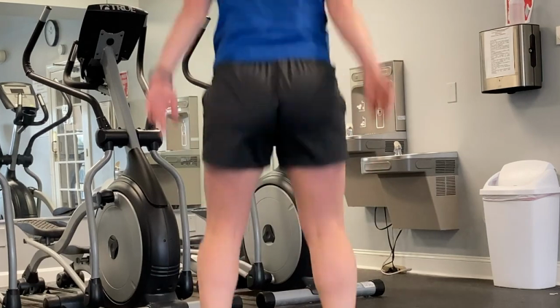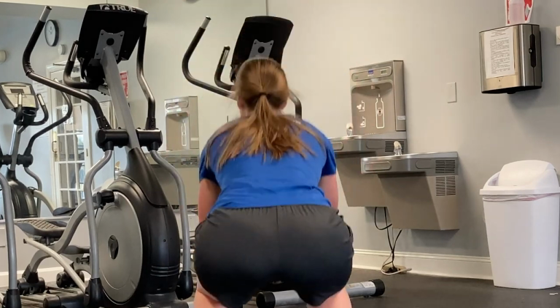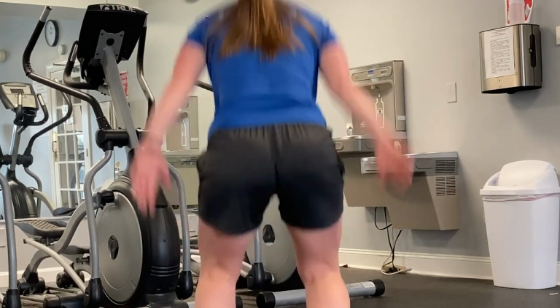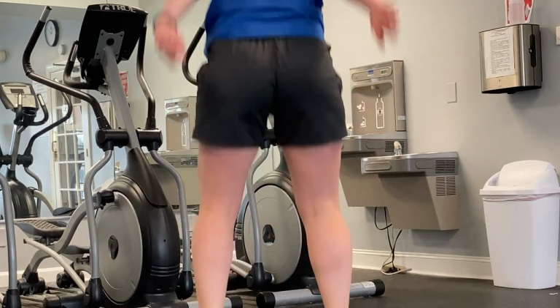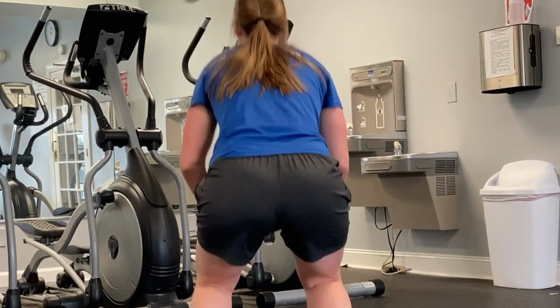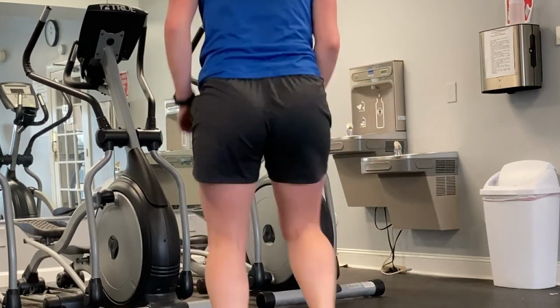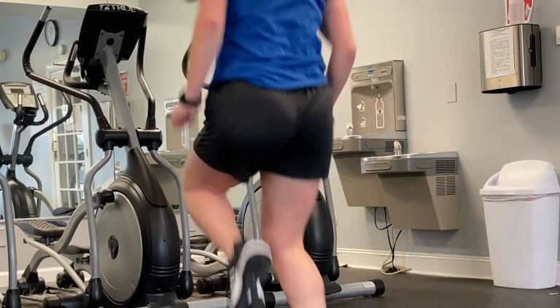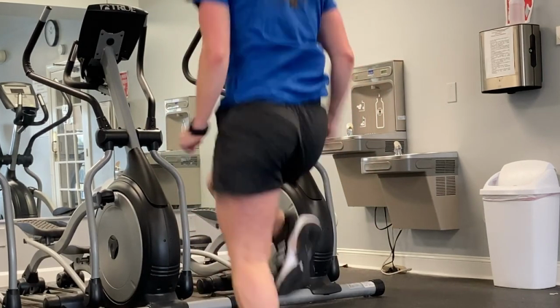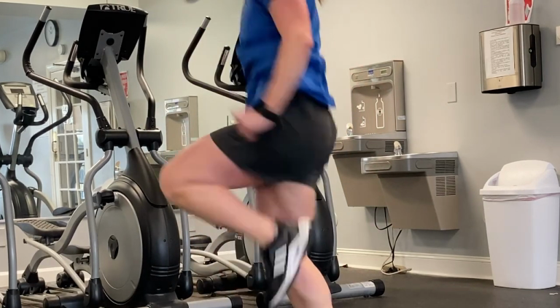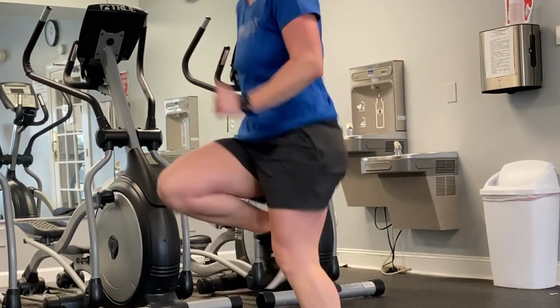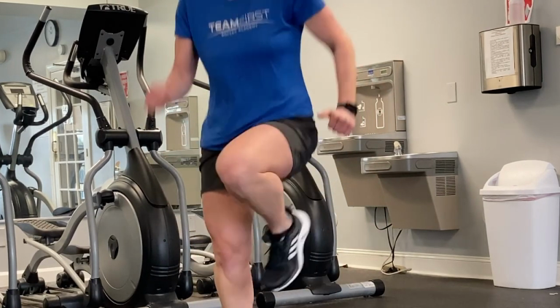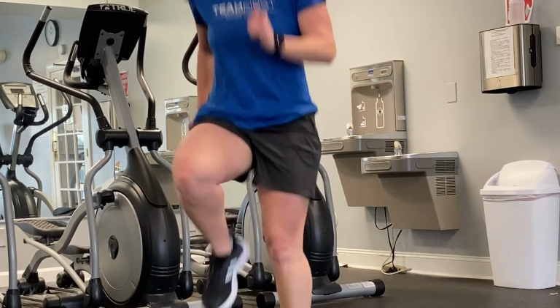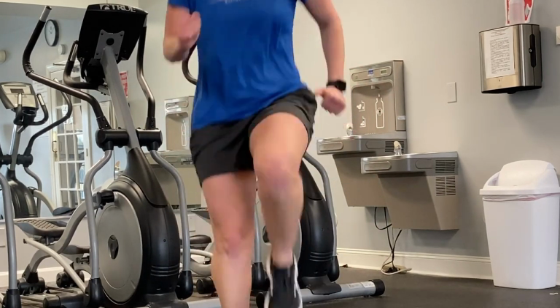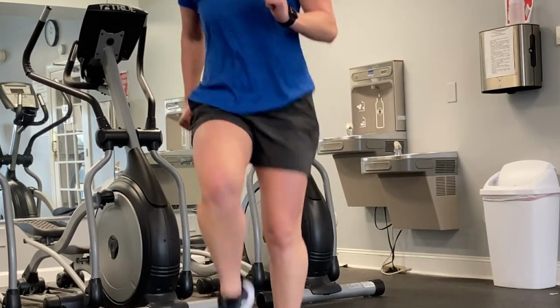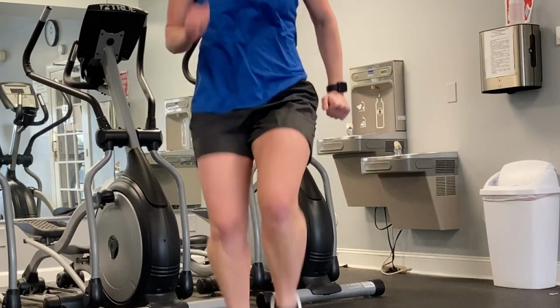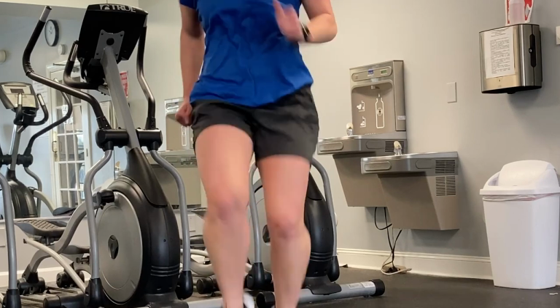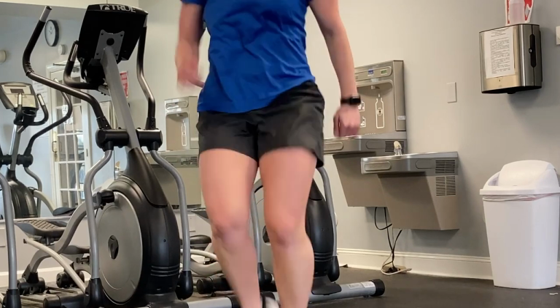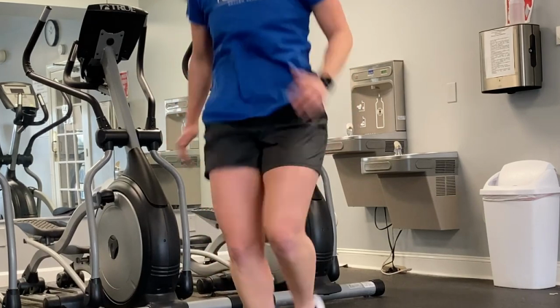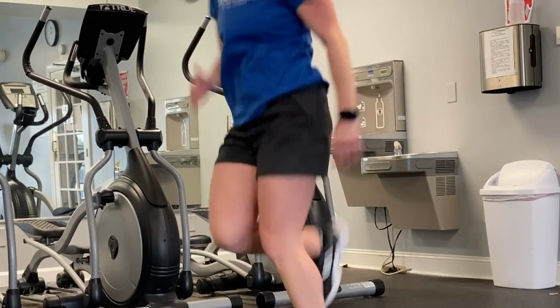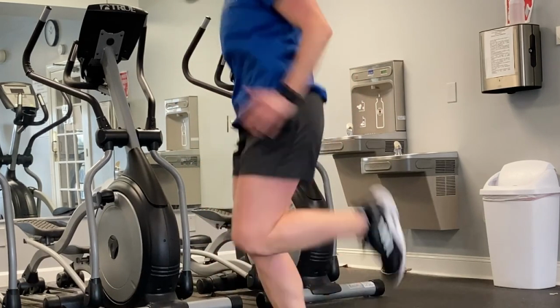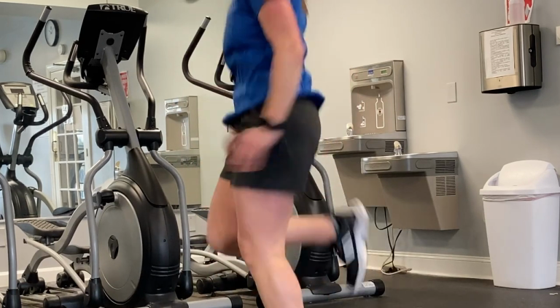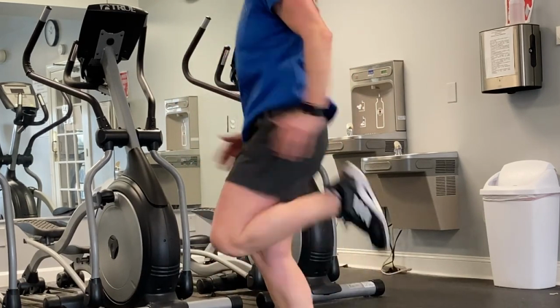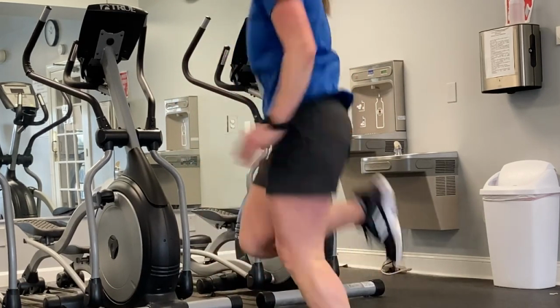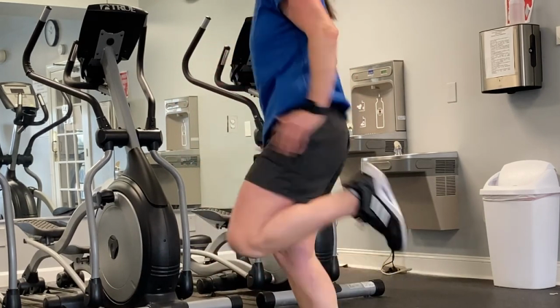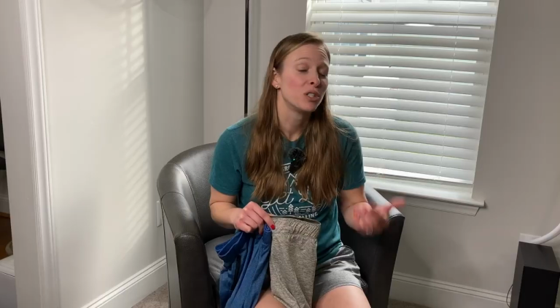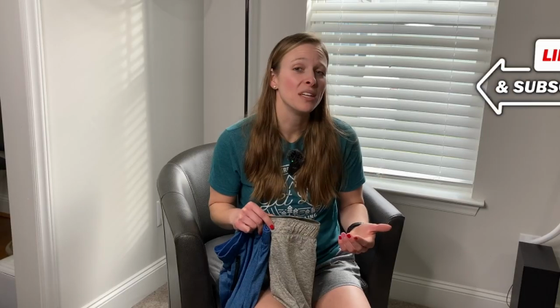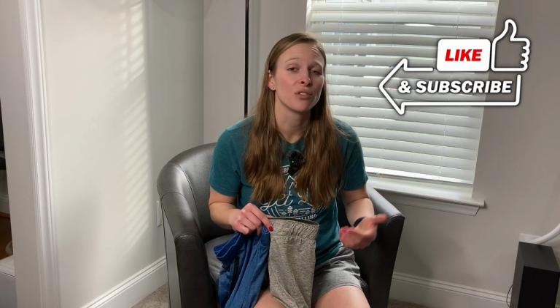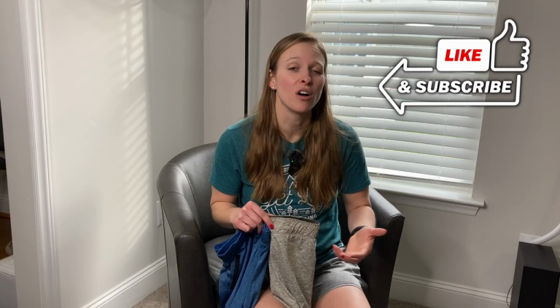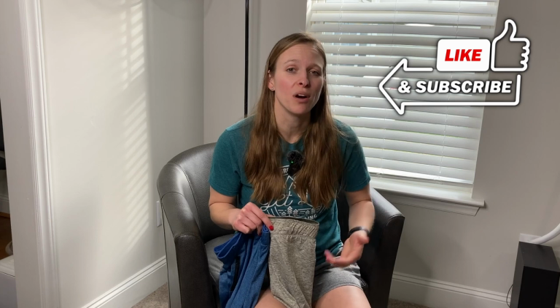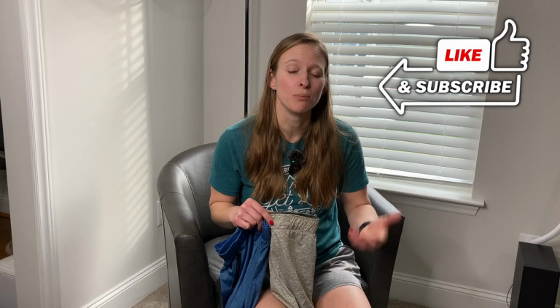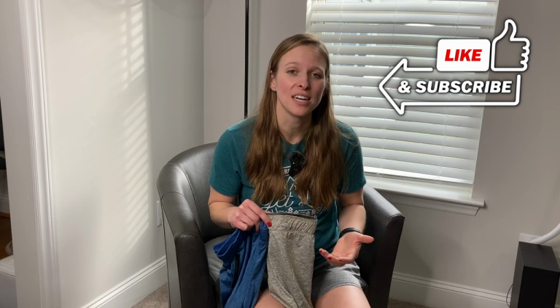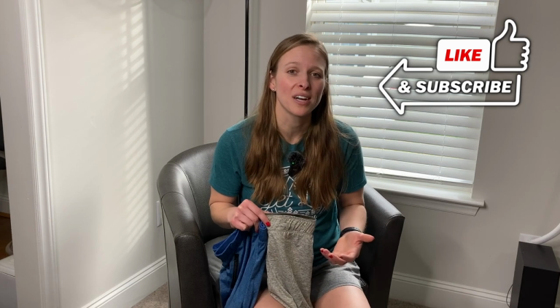They don't ride up on you. They have a five inch inseam. They're soft and comfortable and breathable because they're made of polyester as well as a little bit of spandex, and they are quick drying which is really nice for those longer runs or more intense workouts.